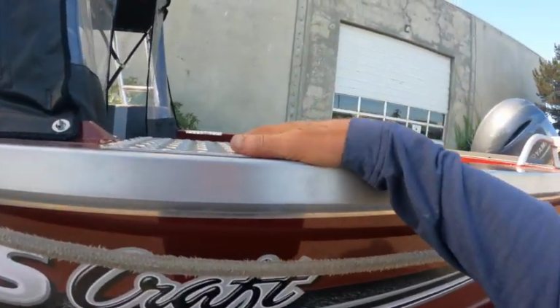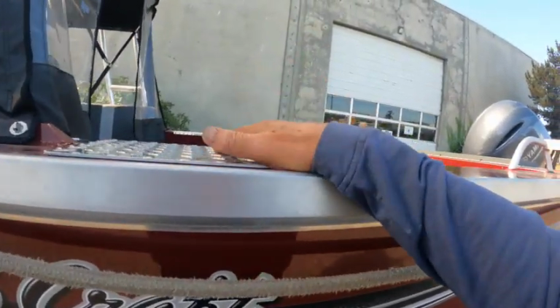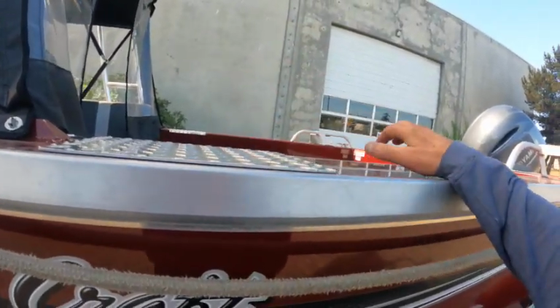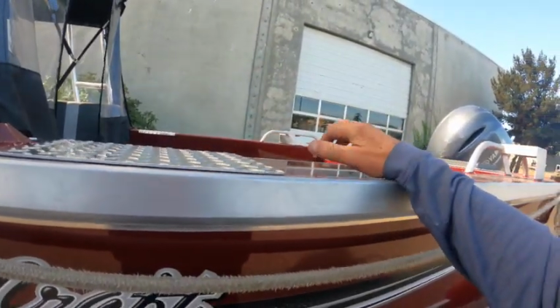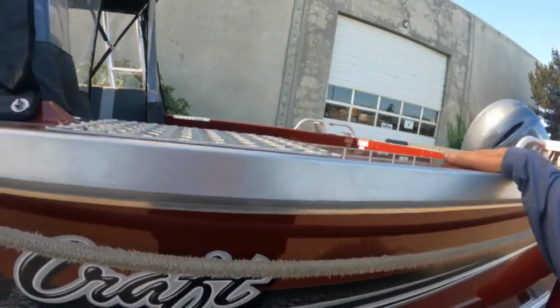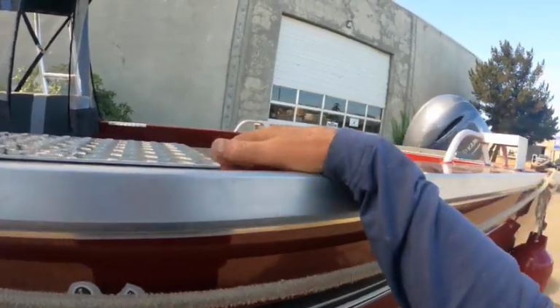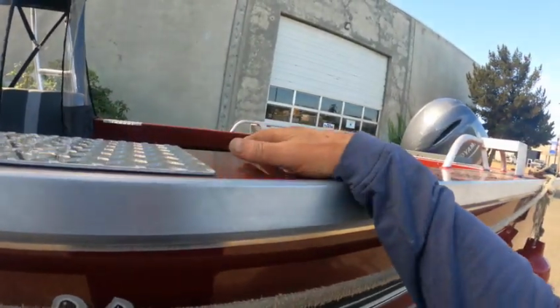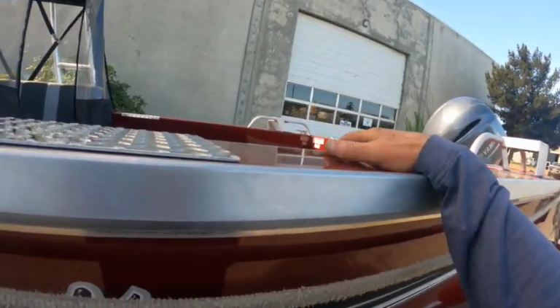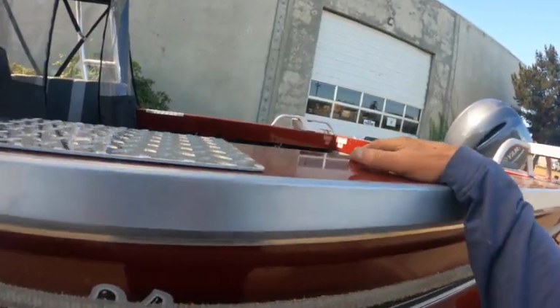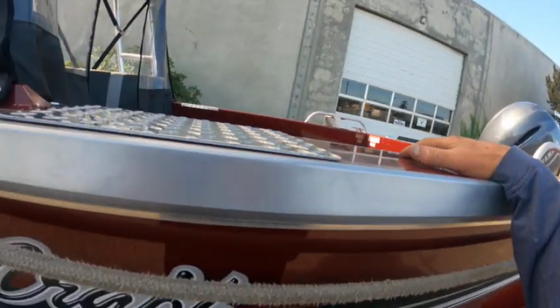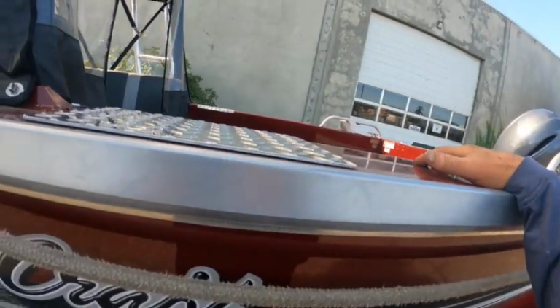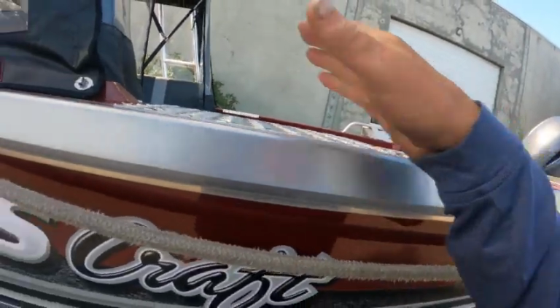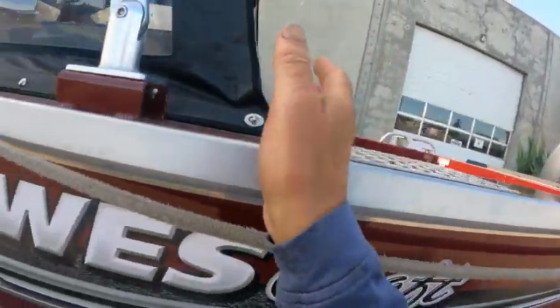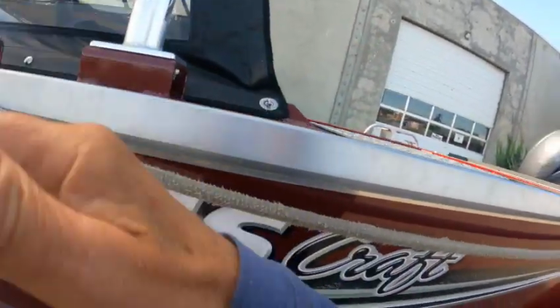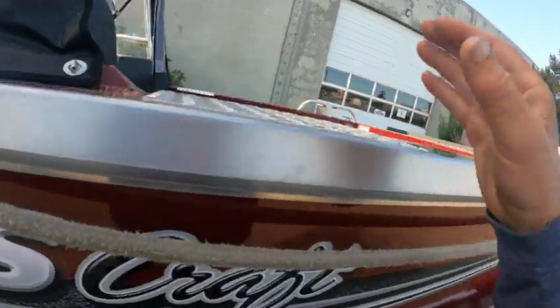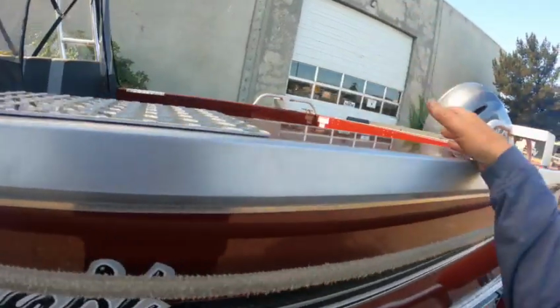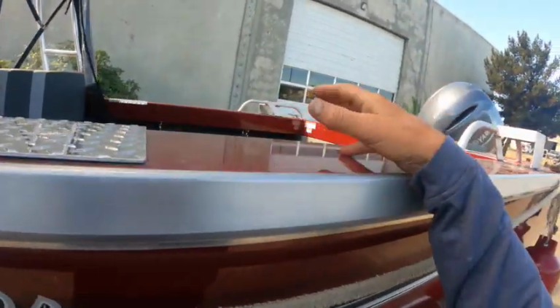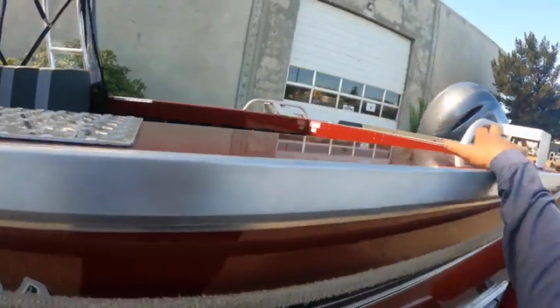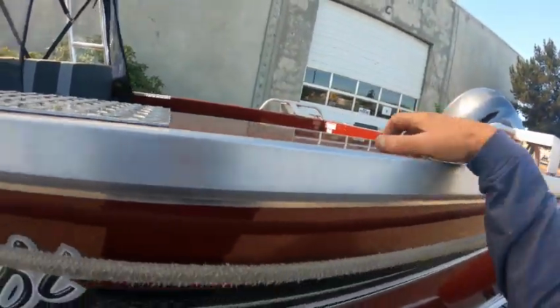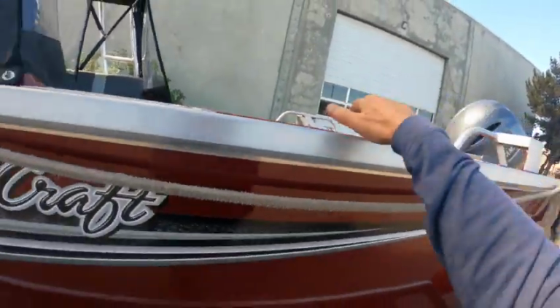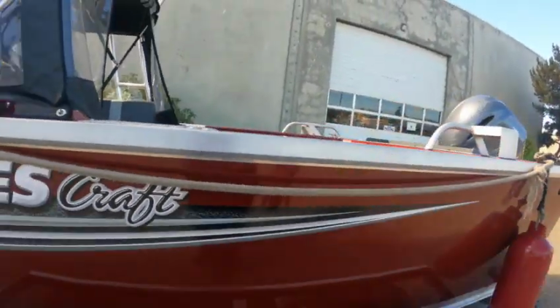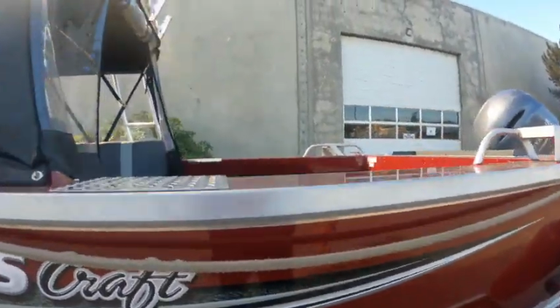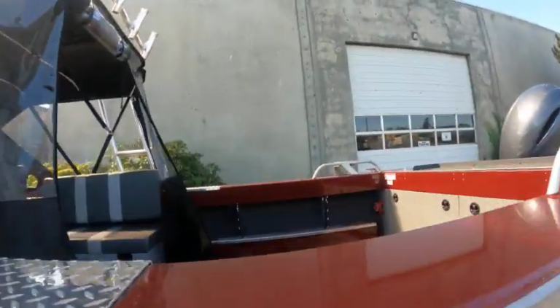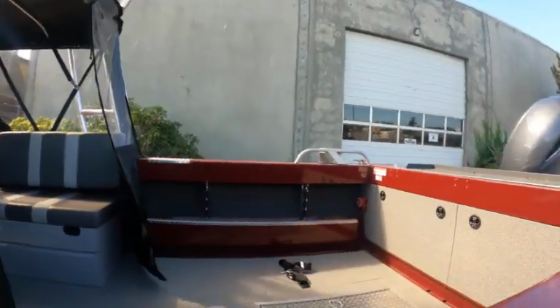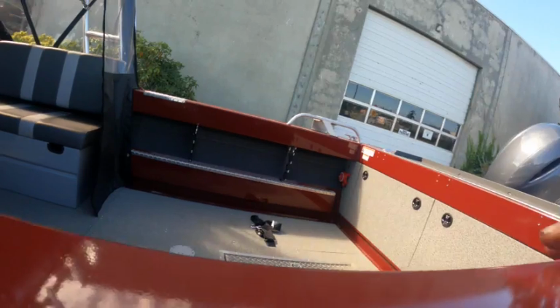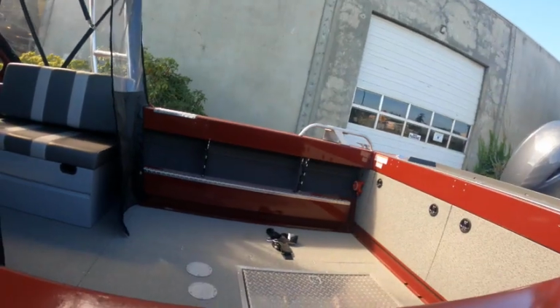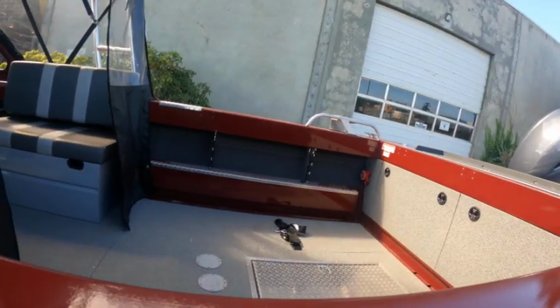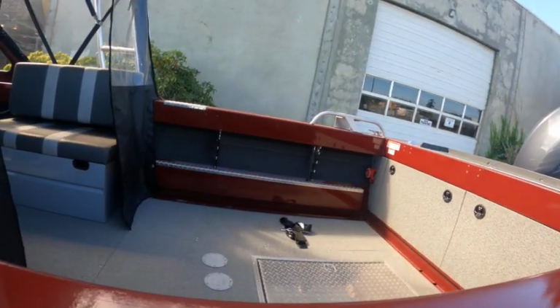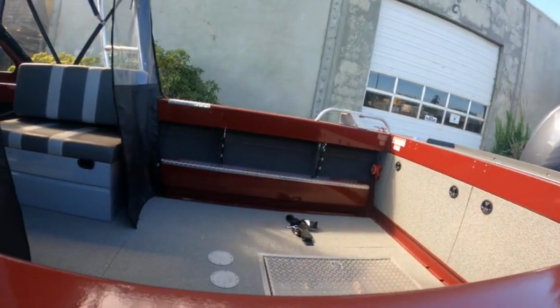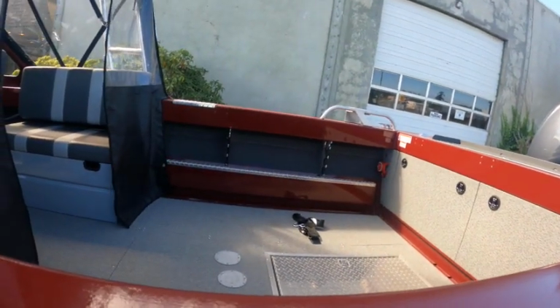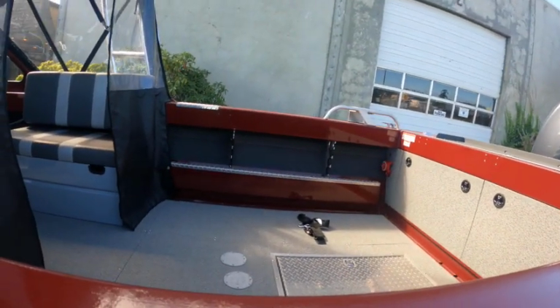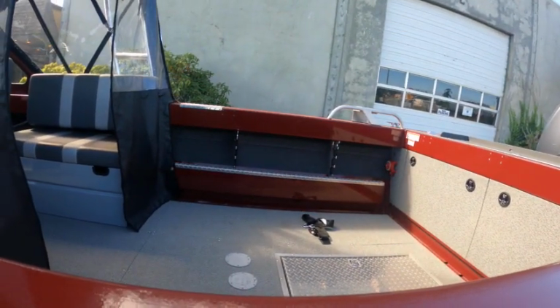So when you step on, you don't scratch the top. I always wonder why they painted the top — they could paint up here if they wanted to — but back here I just bedline all this or use a non-skid.